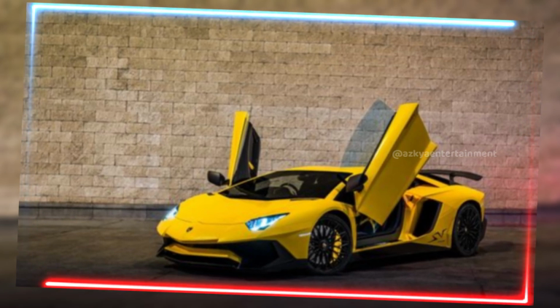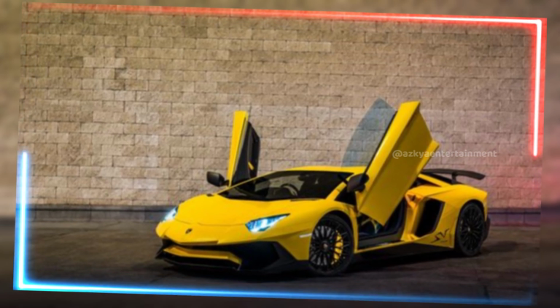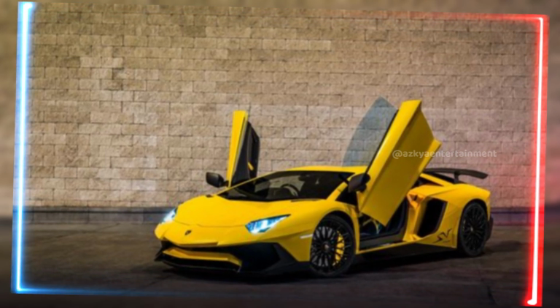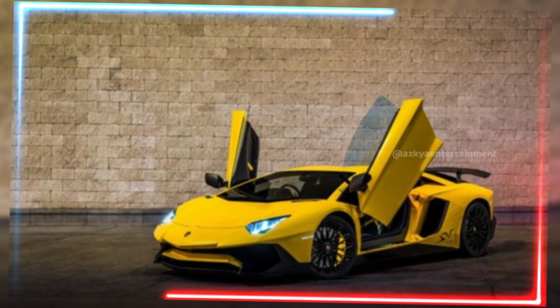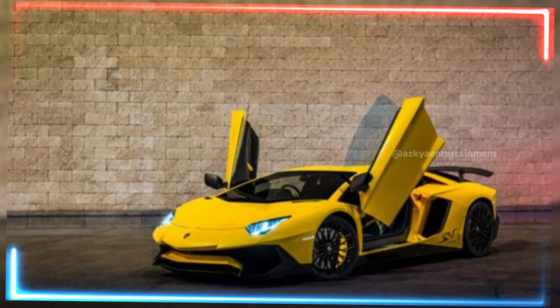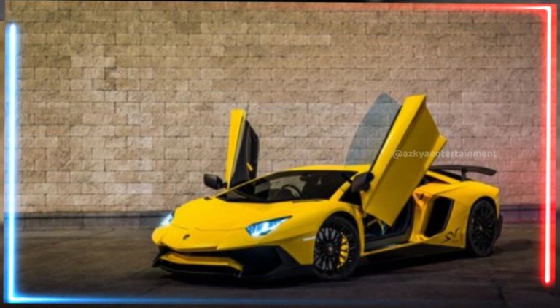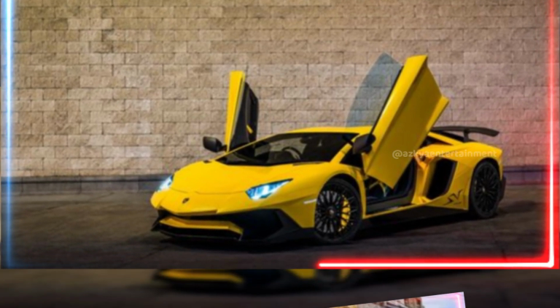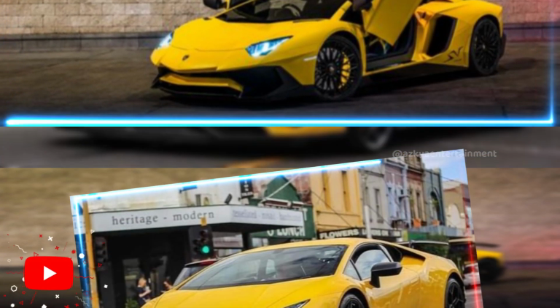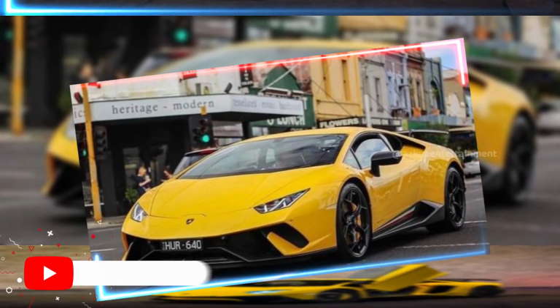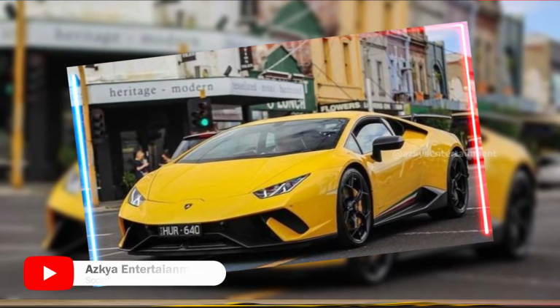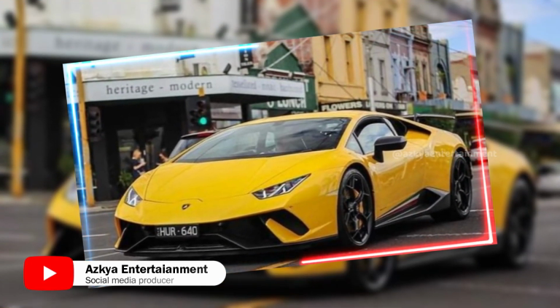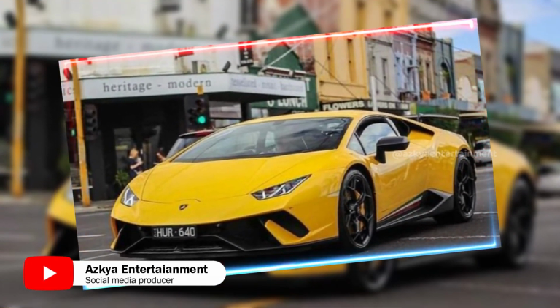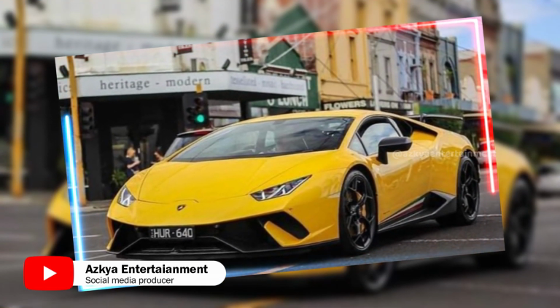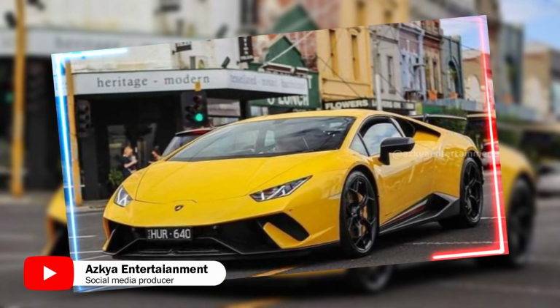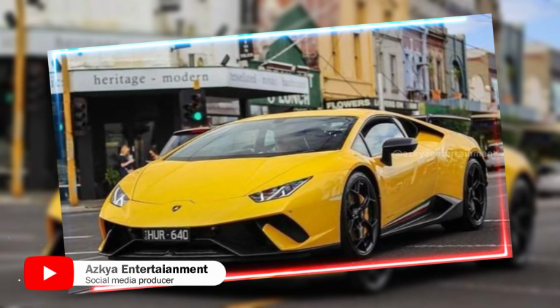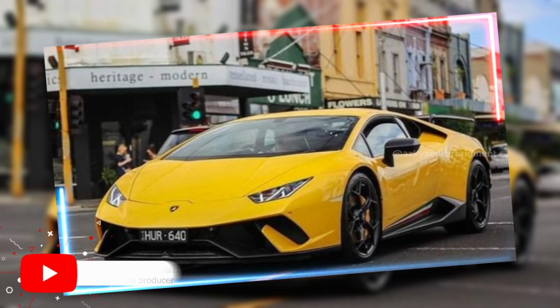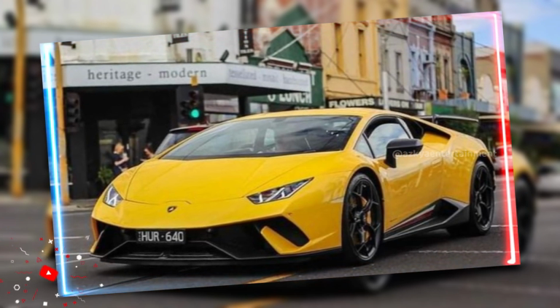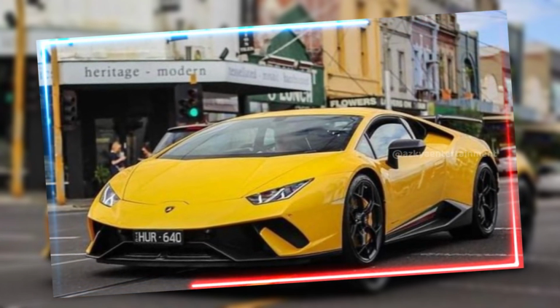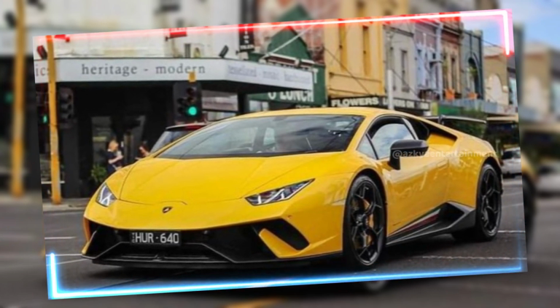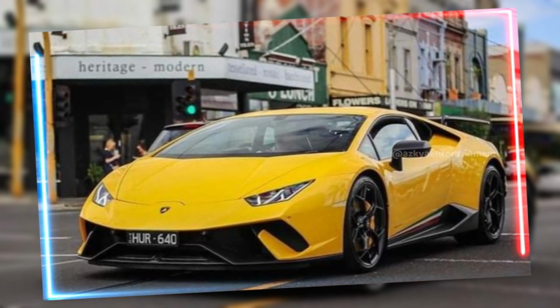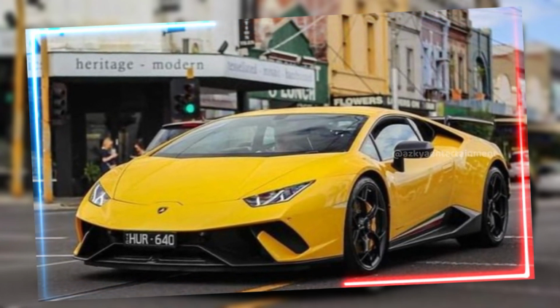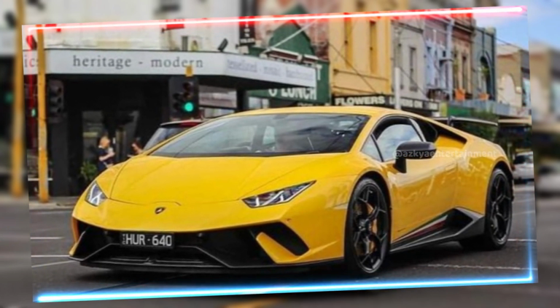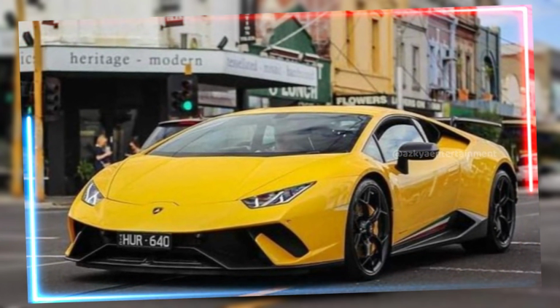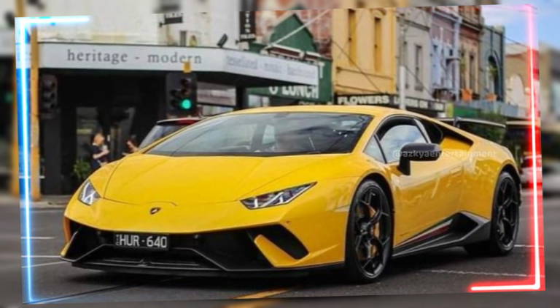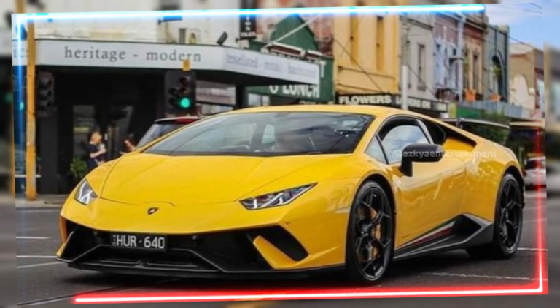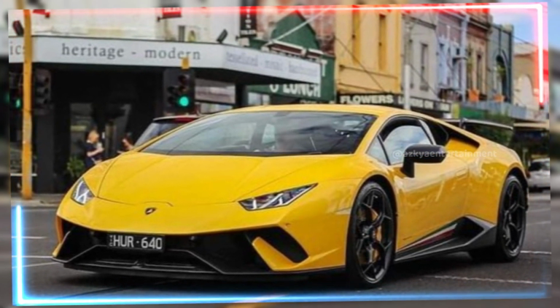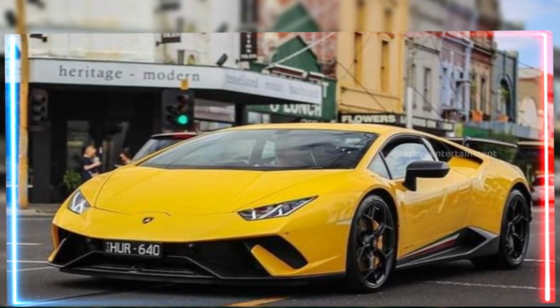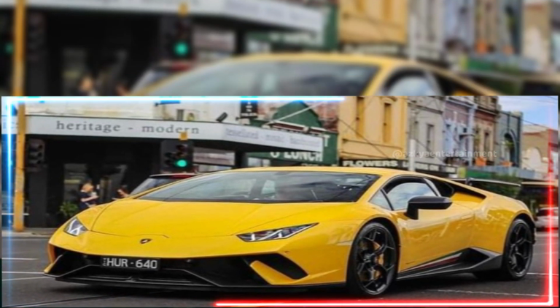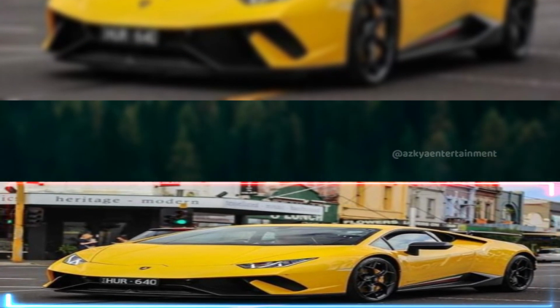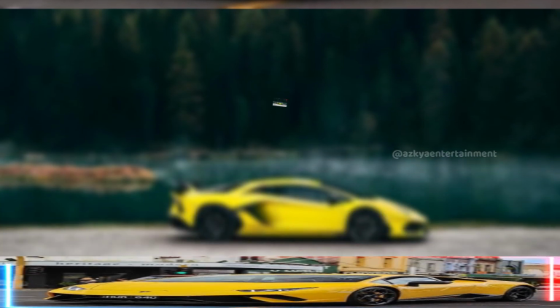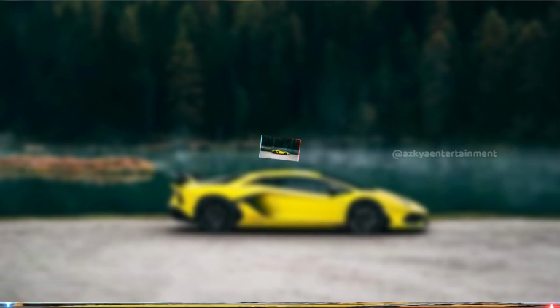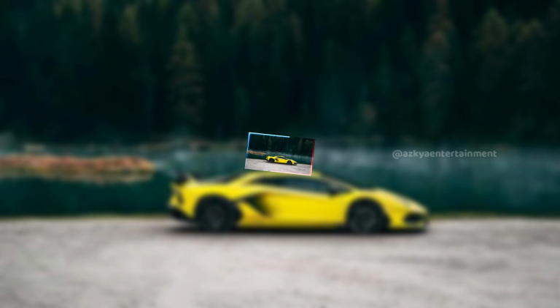Make sure to like, subscribe, and hit that bell for more incredible car reviews right here on ASCIA Entertainment. Thanks for watching, and we'll see you on the next ride.